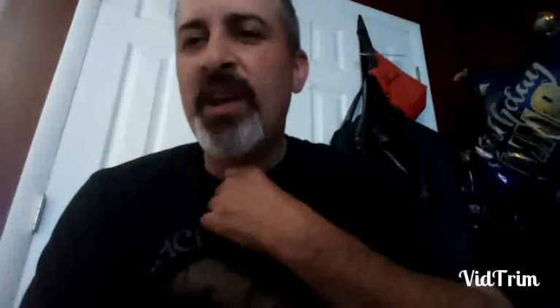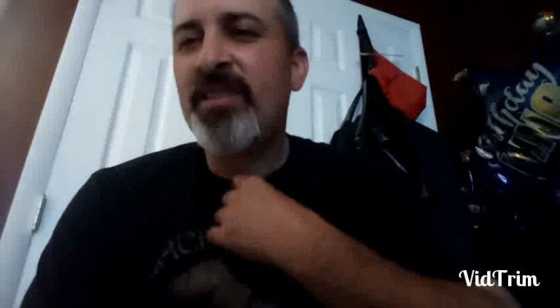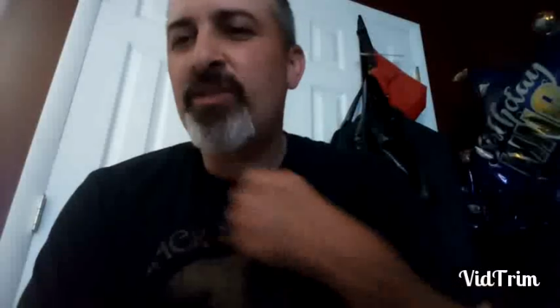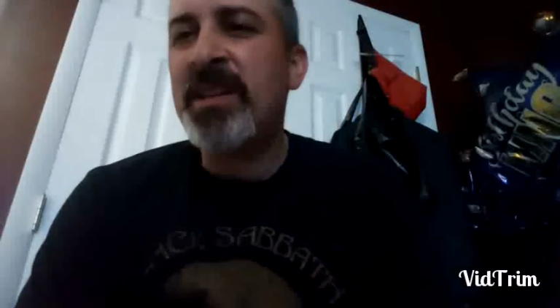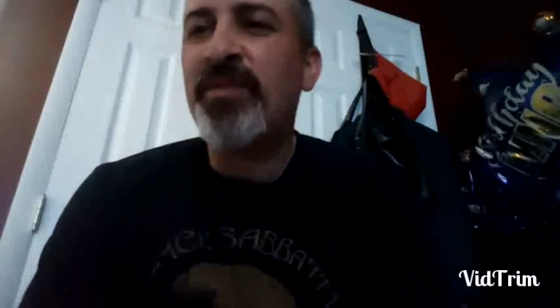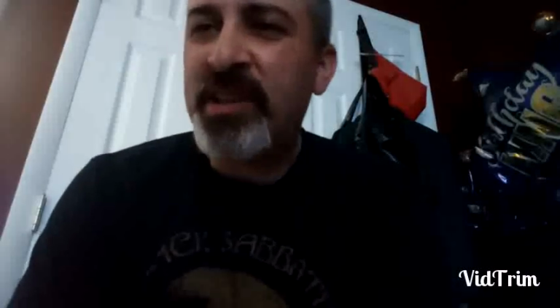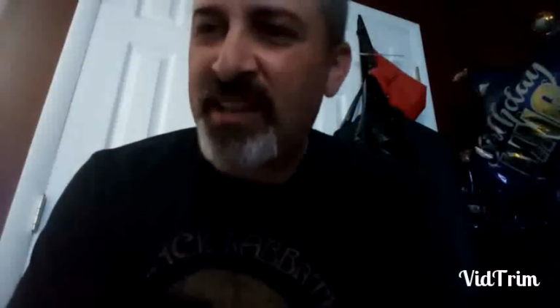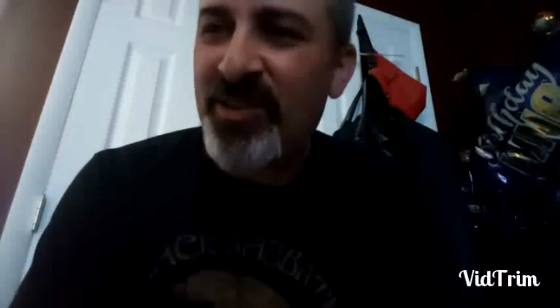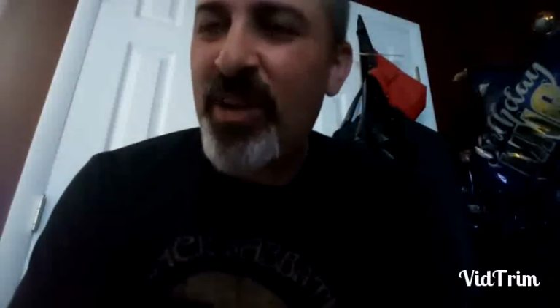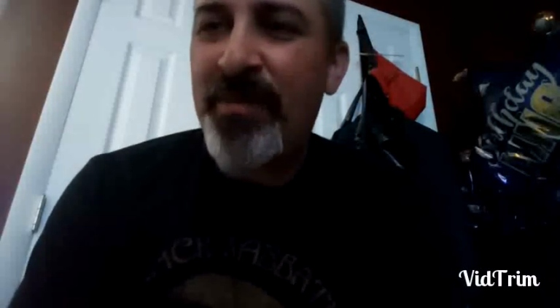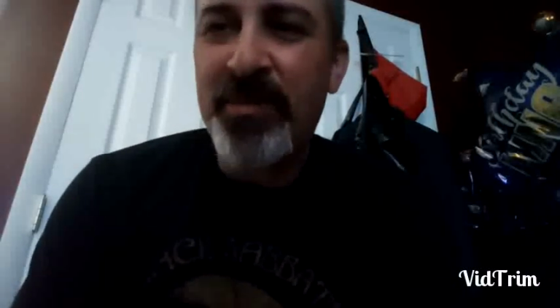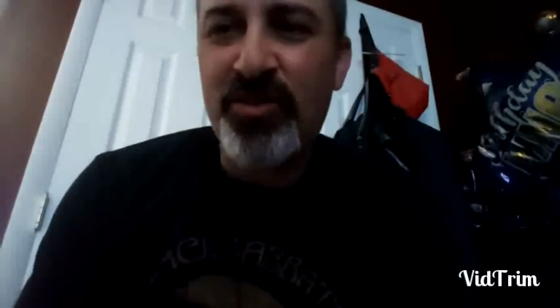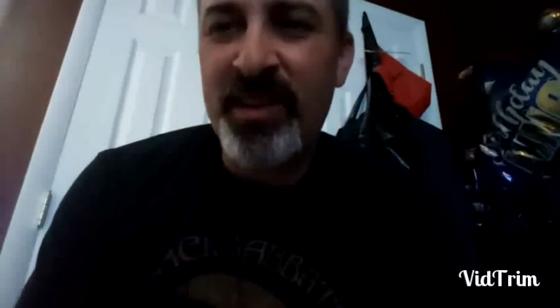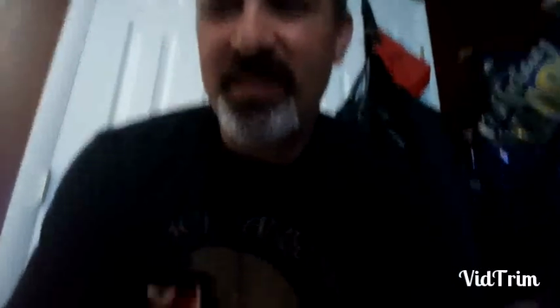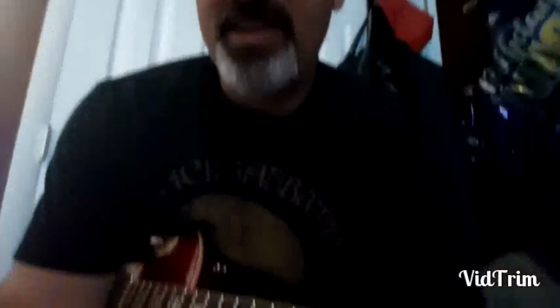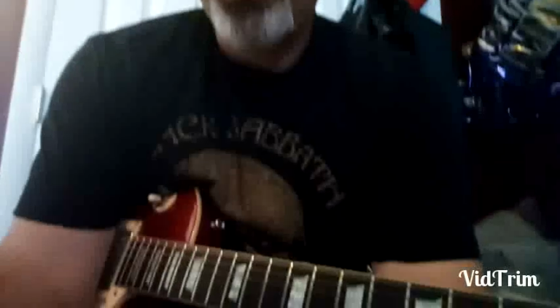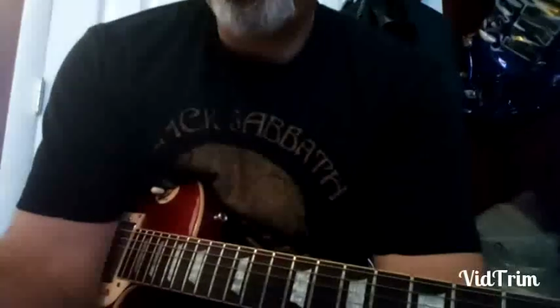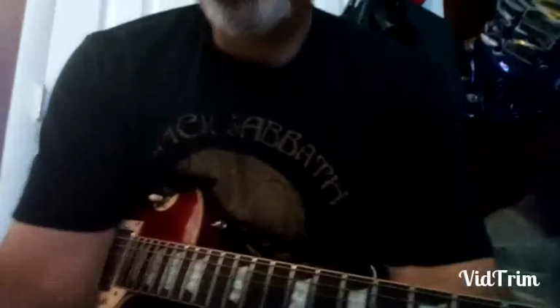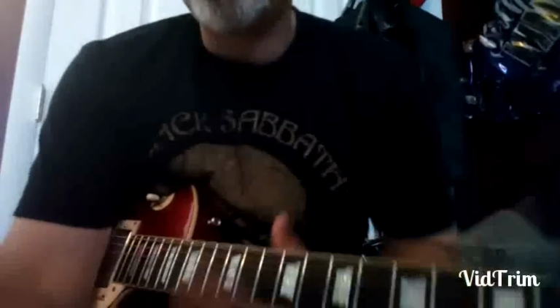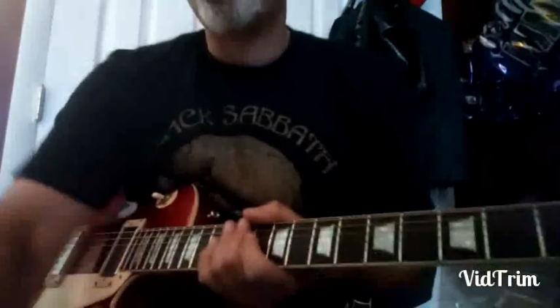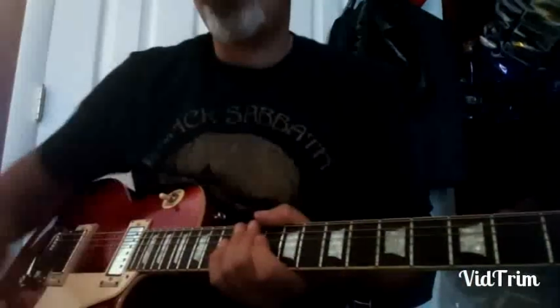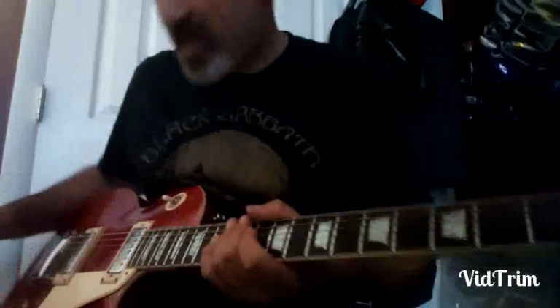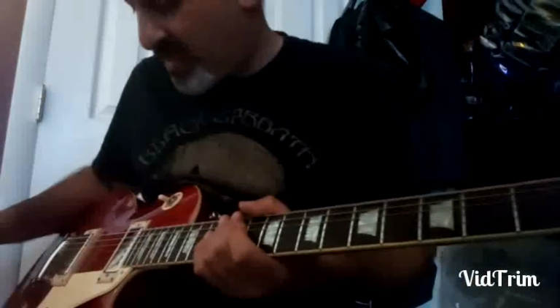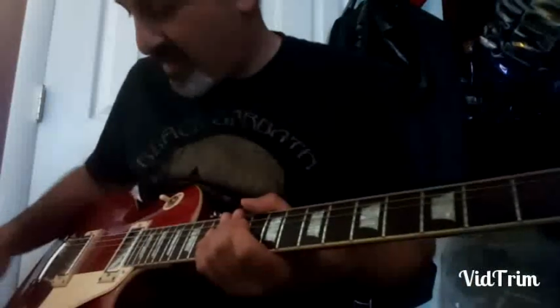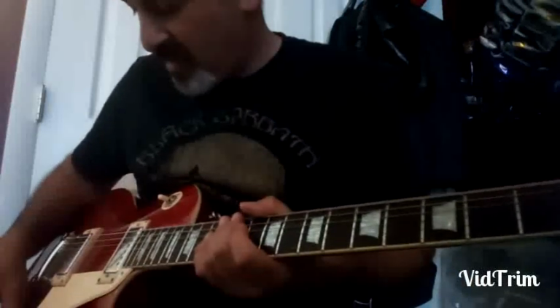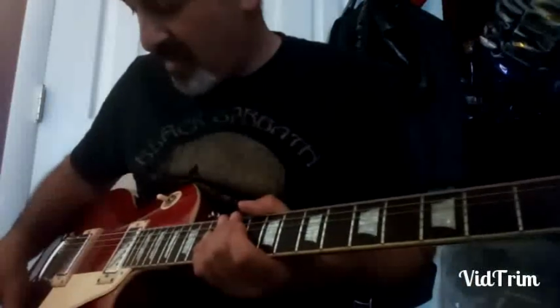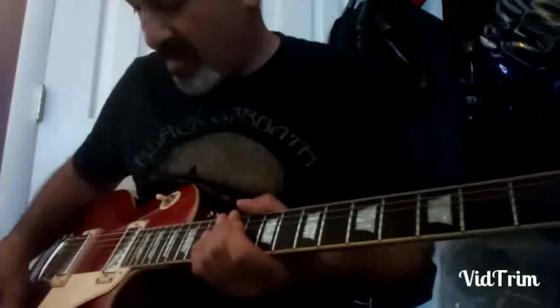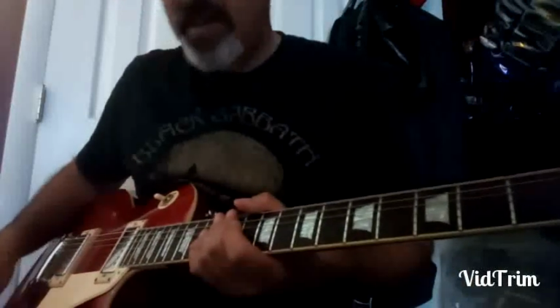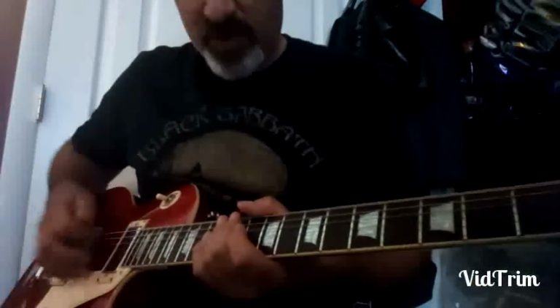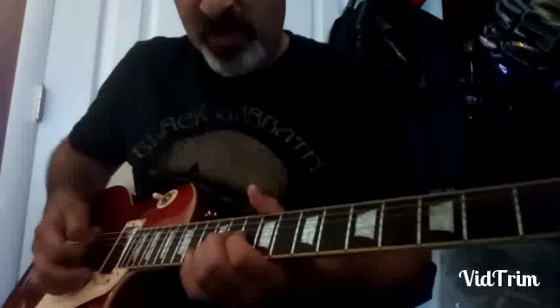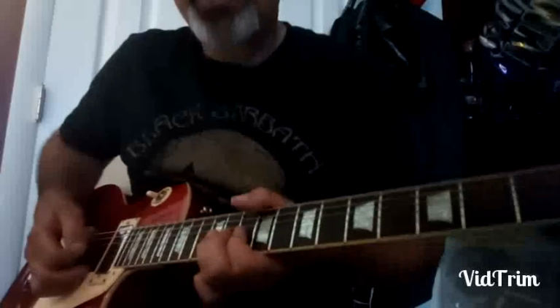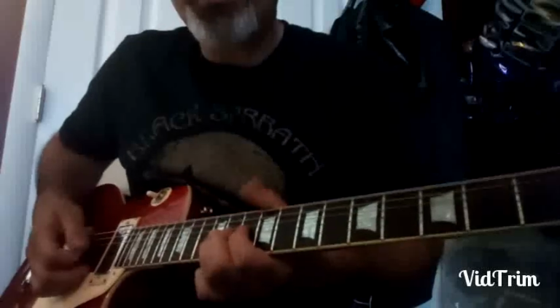Okay, three minutes and 40 seconds into the tune 'I've Been Mistreated' — there's a good example, lick number 14. Here we go, it's in the key of D.